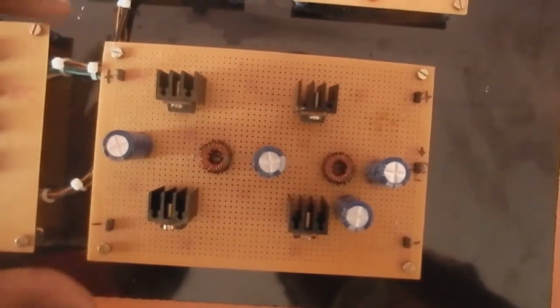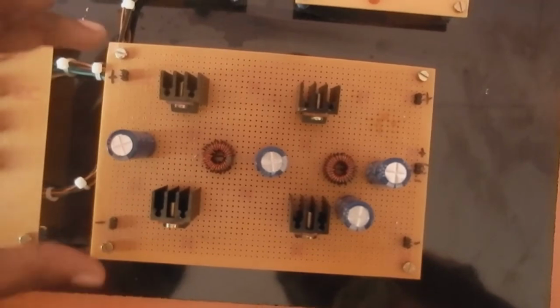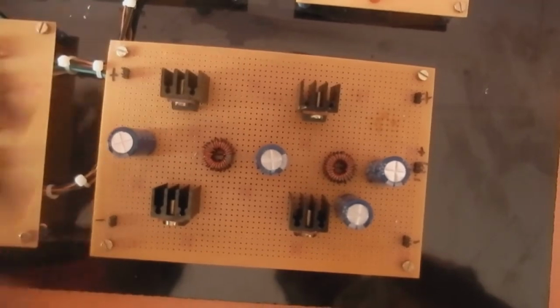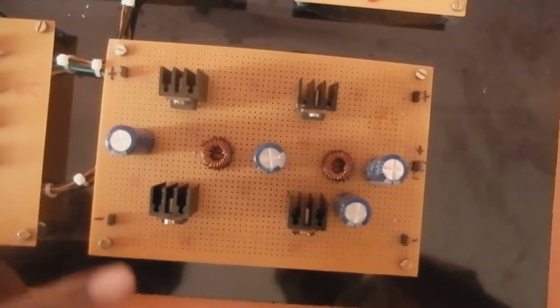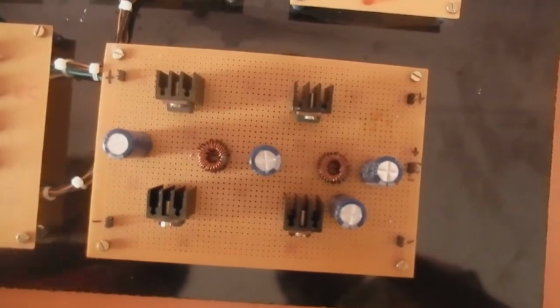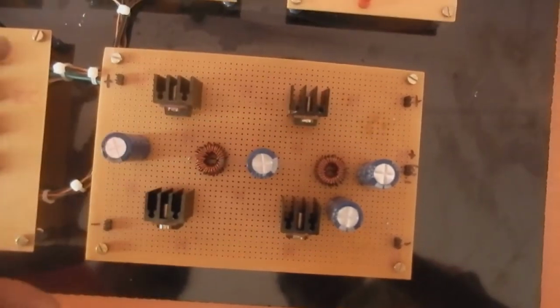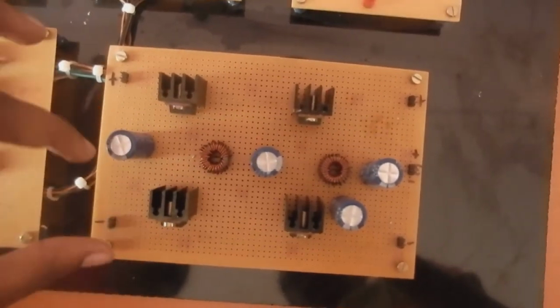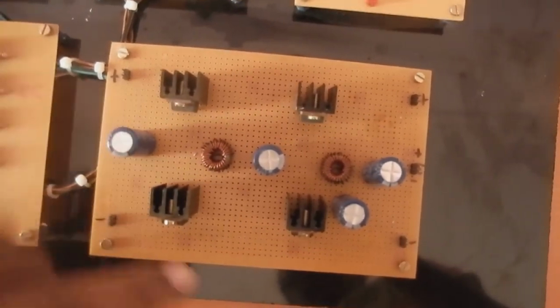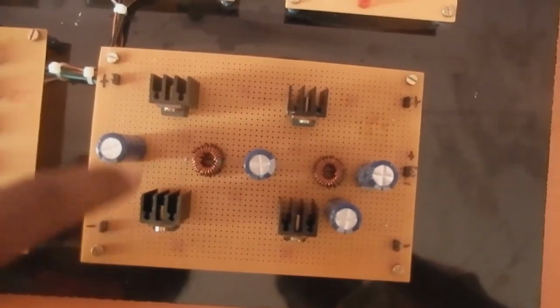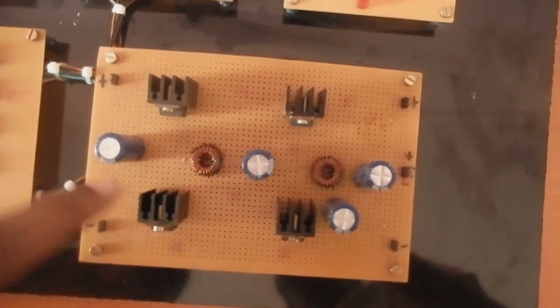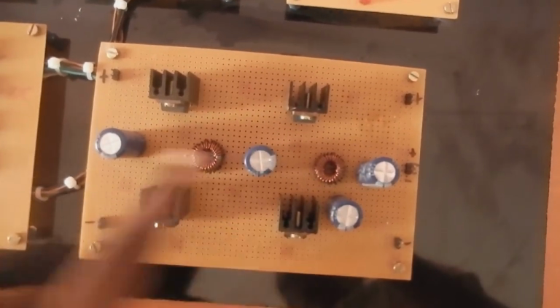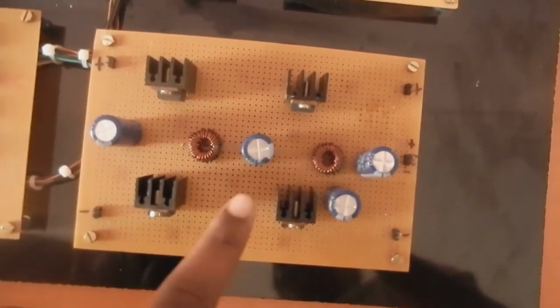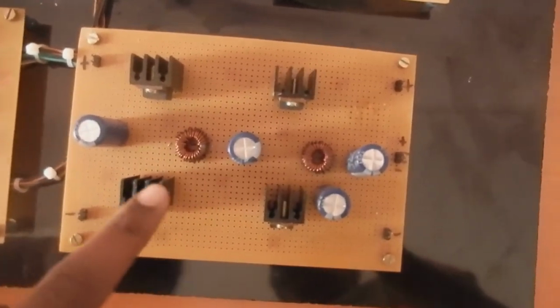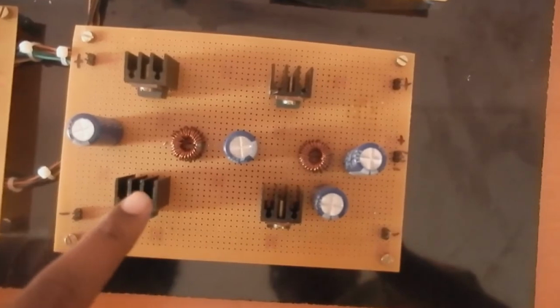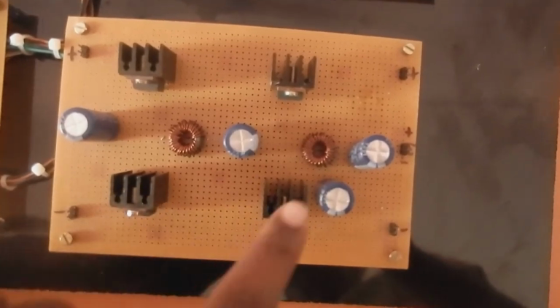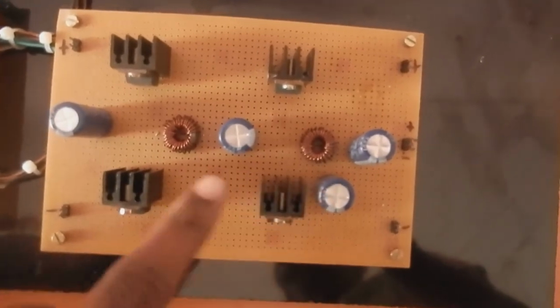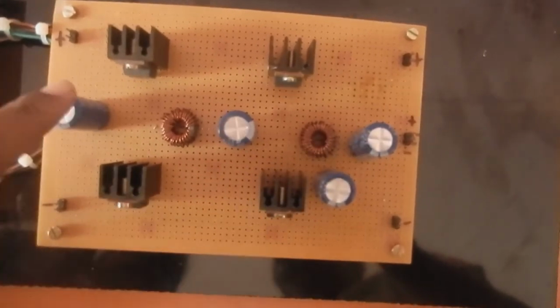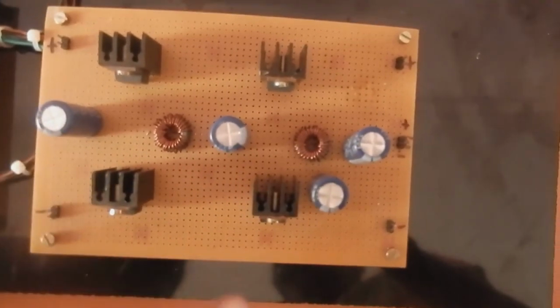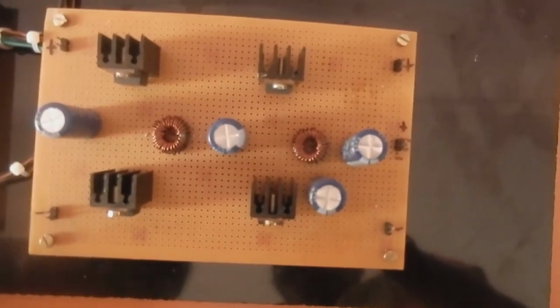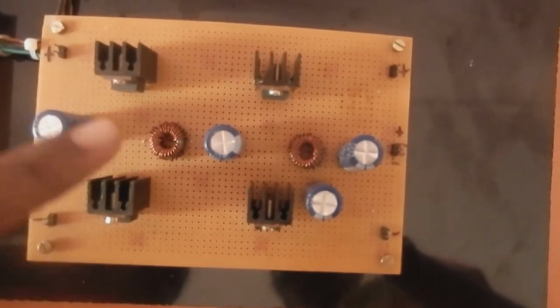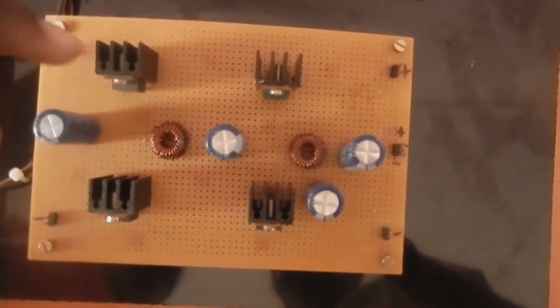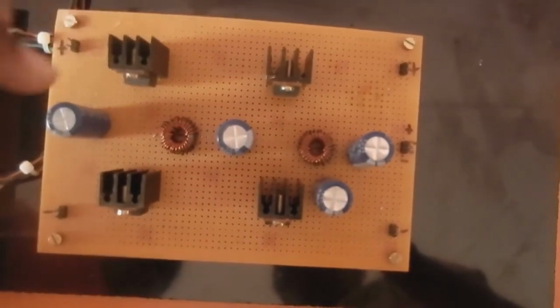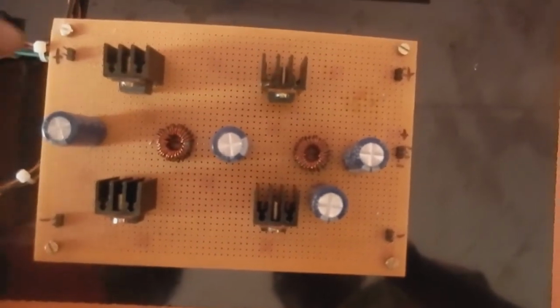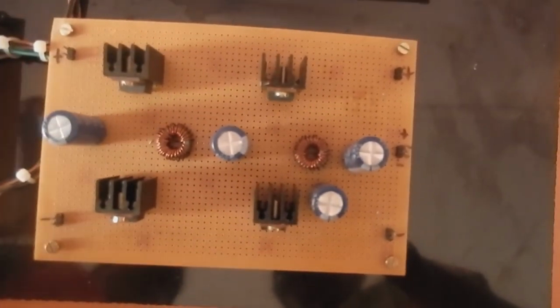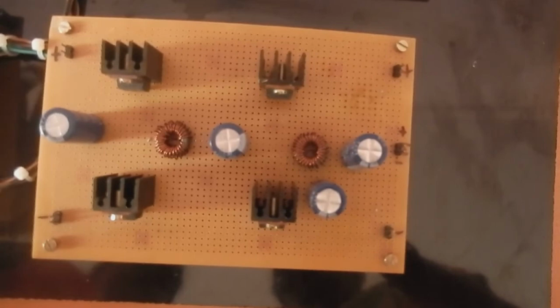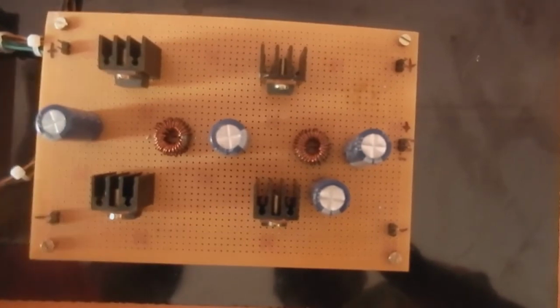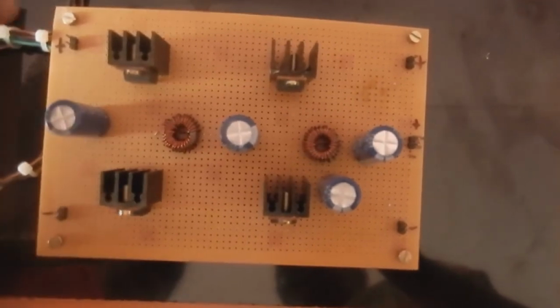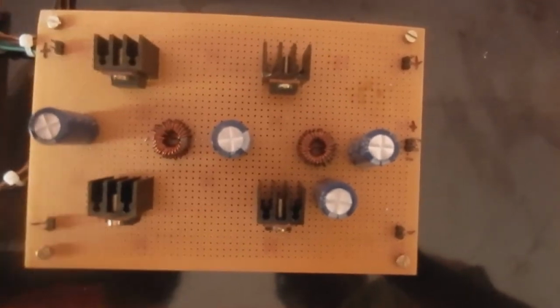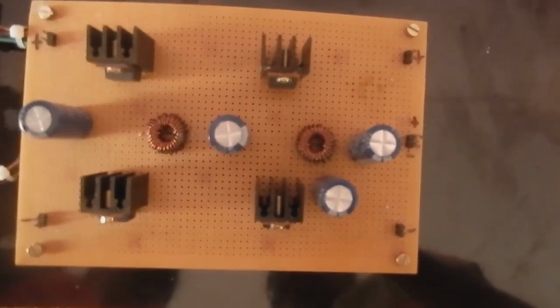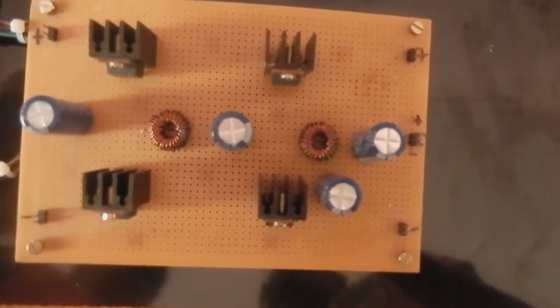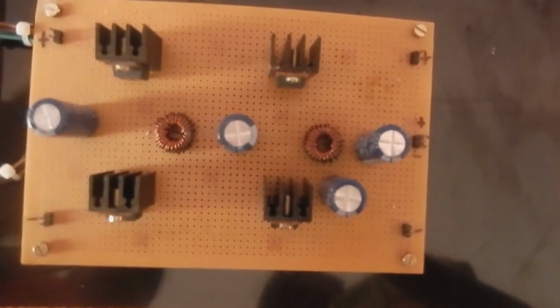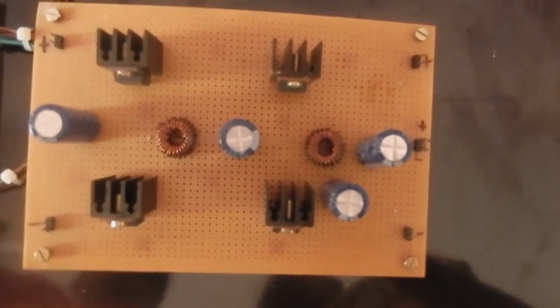In this converter we are using four switches. All four switches are used as MOSFET switches. And here a resonance circuit is used — LCL. That is the advanced resonance circuit which is used in this project for the bidirectional converter.